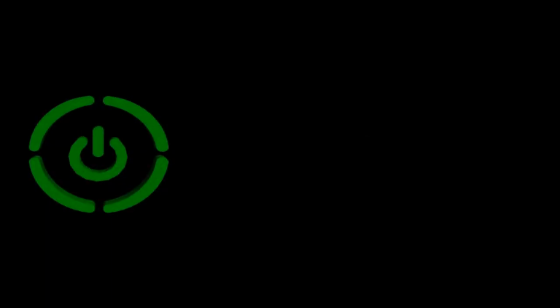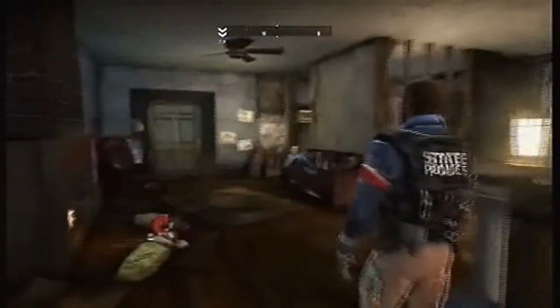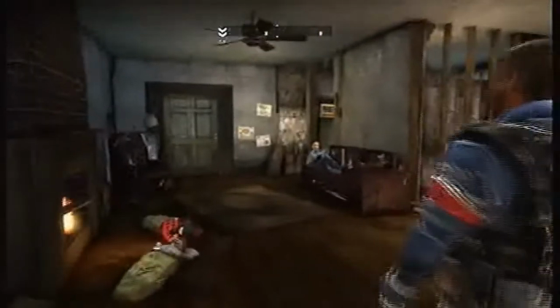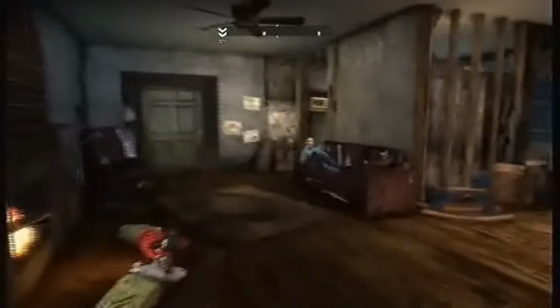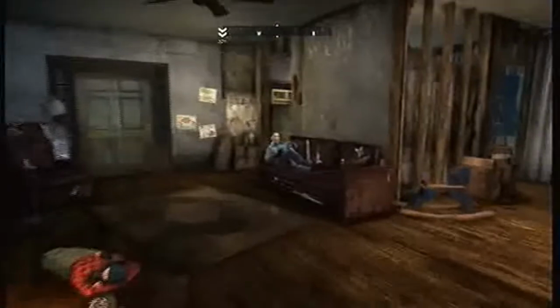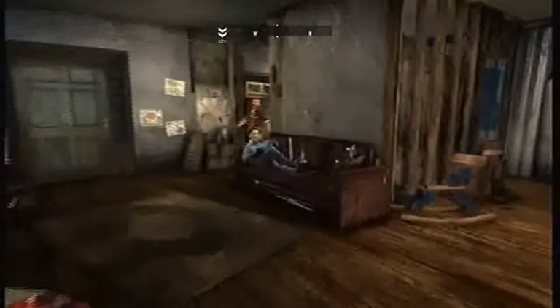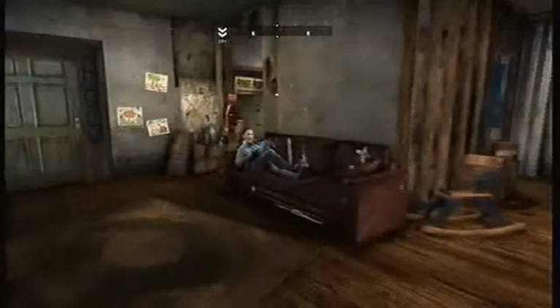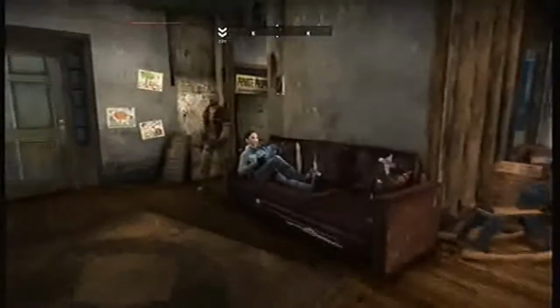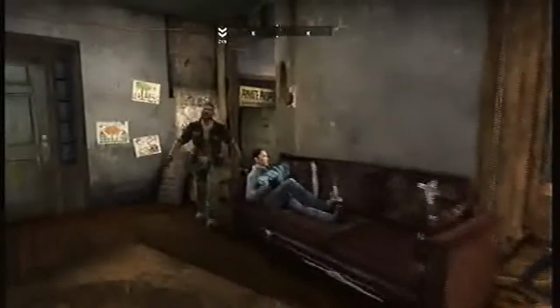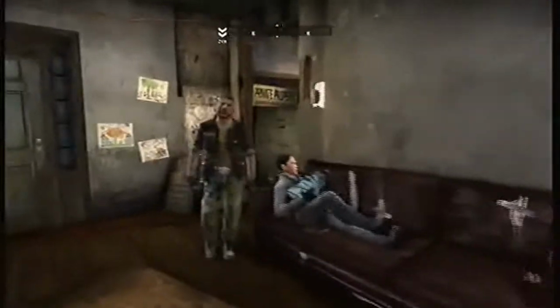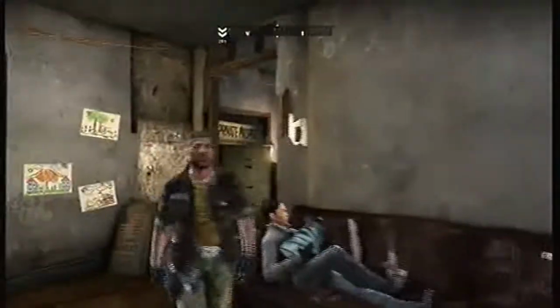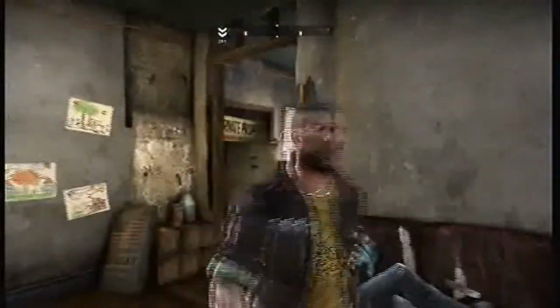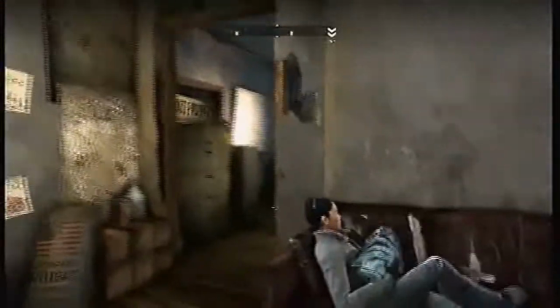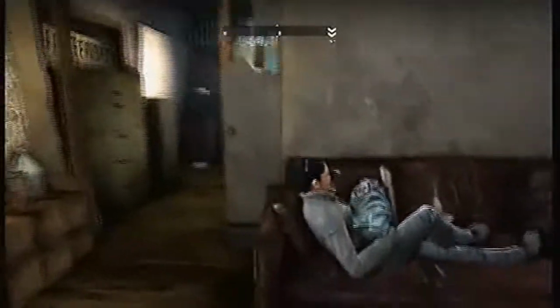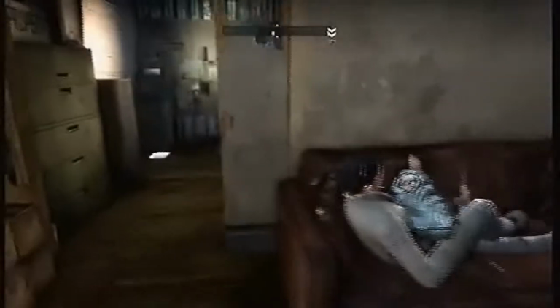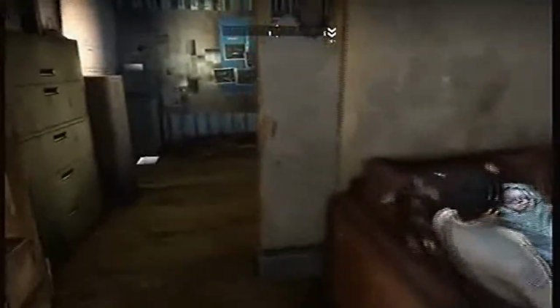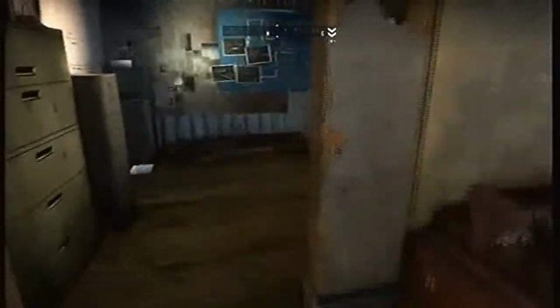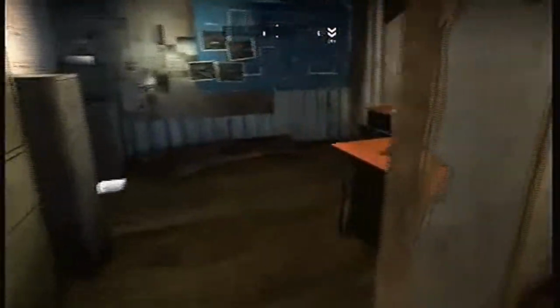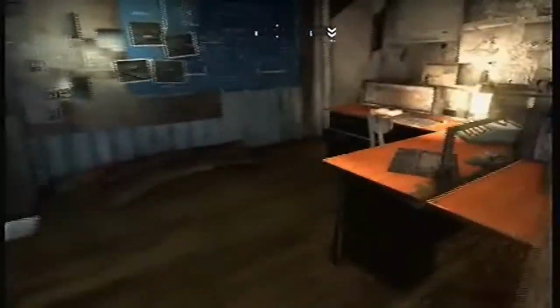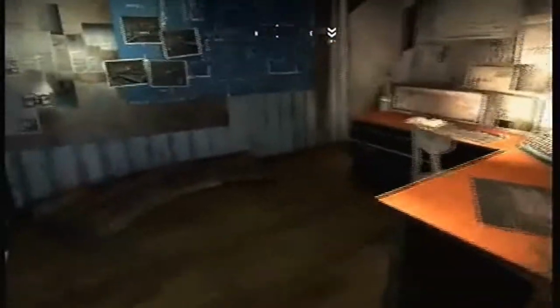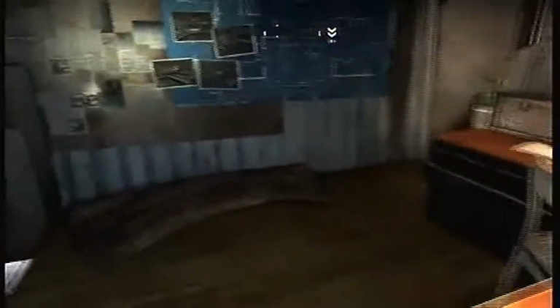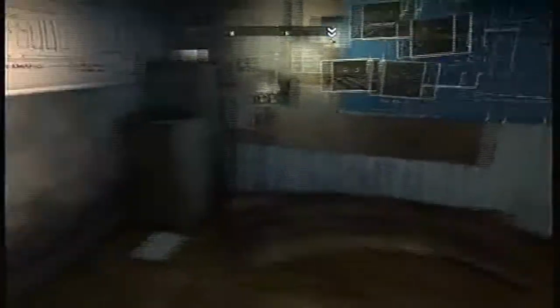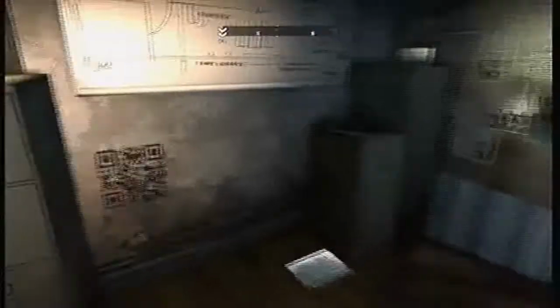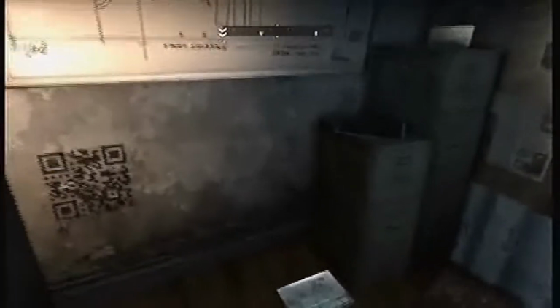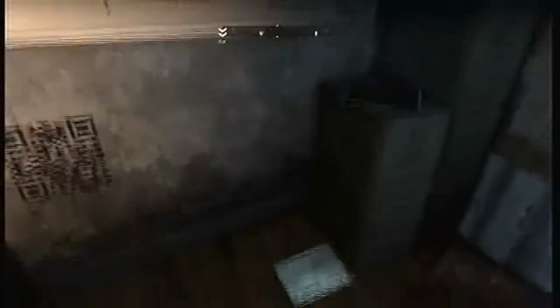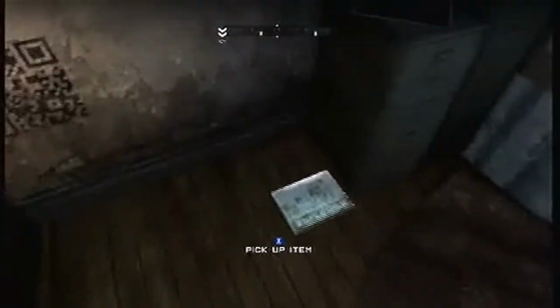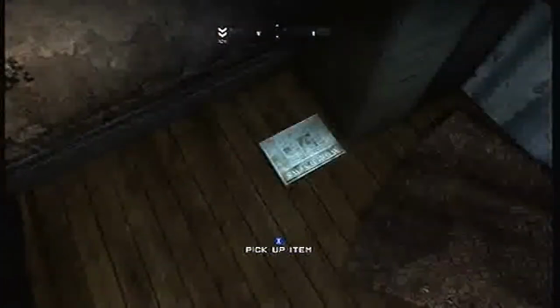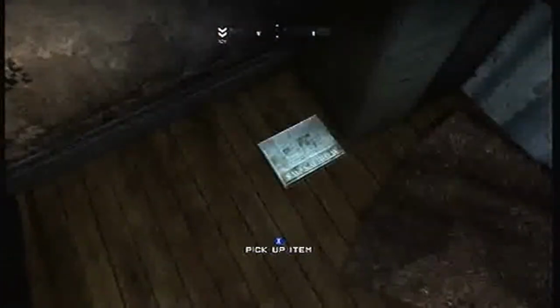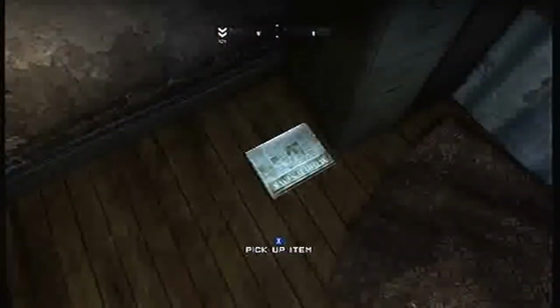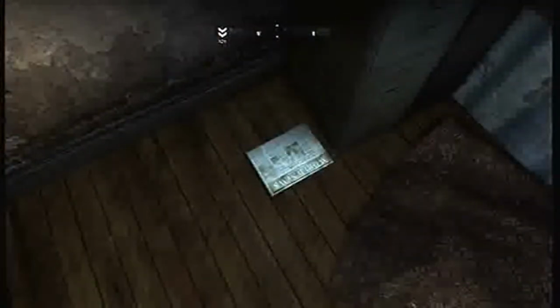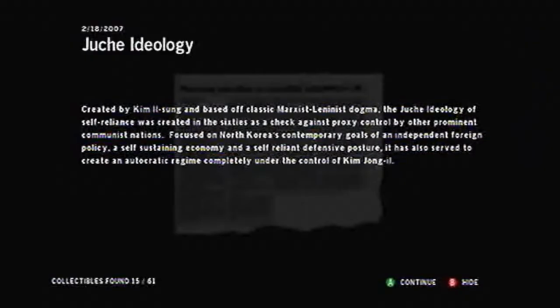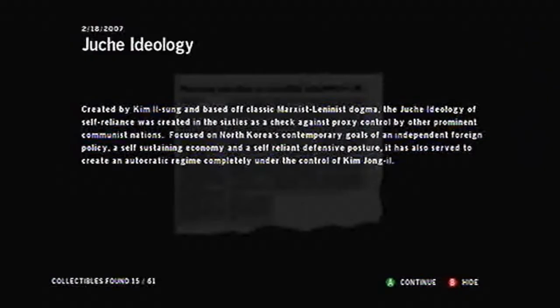Hey guys, it's peanut here from co-op studios and this is level two for the historian achievement. The first newspaper on level two is here after you wake up — it's in the little back room of the first house you walk into.